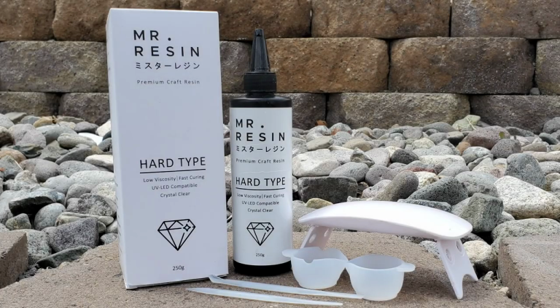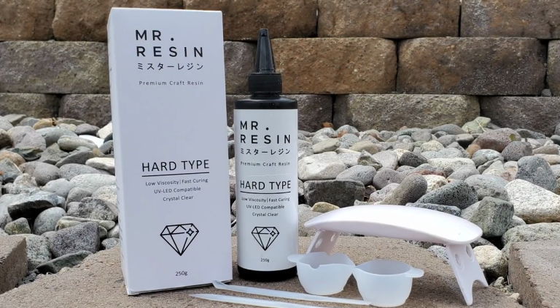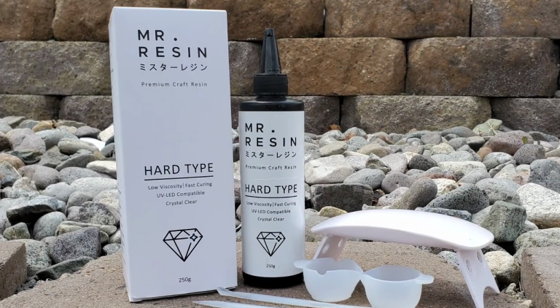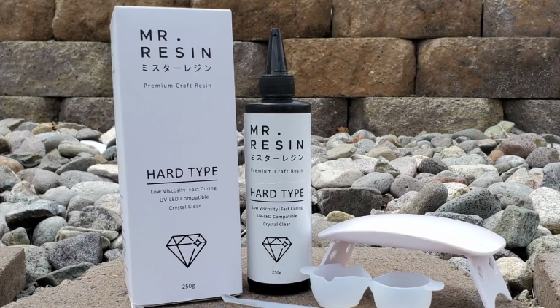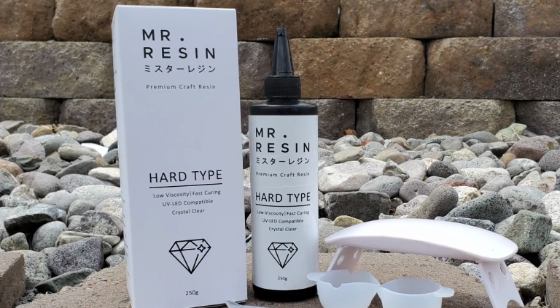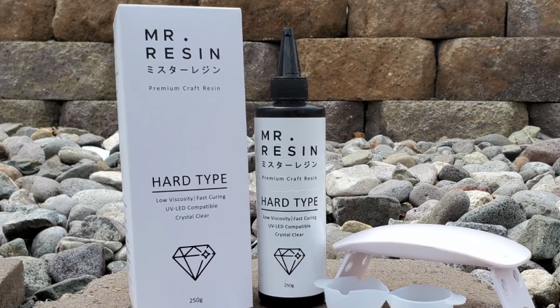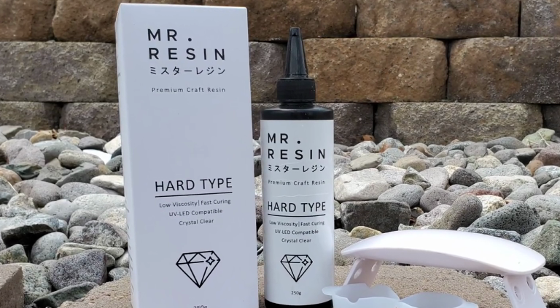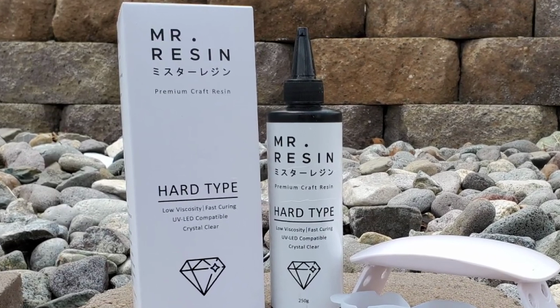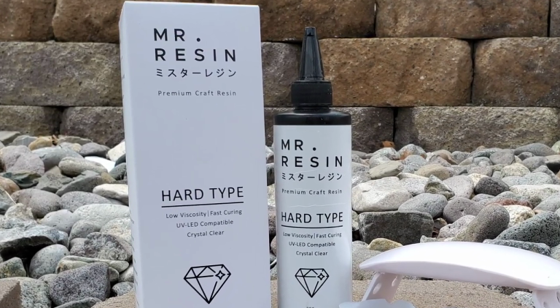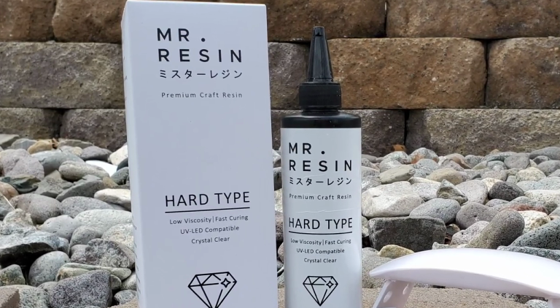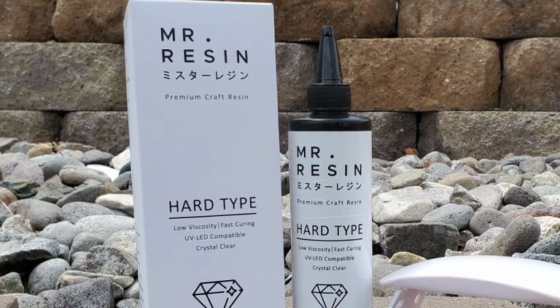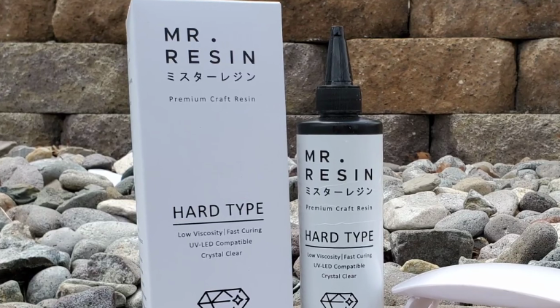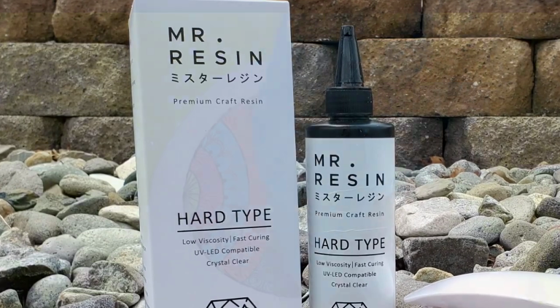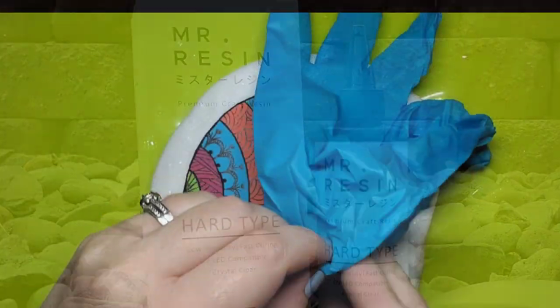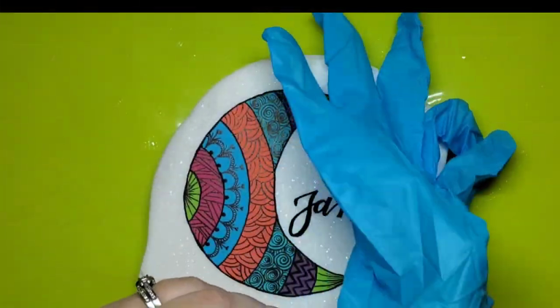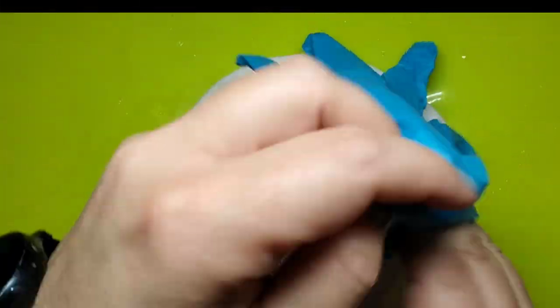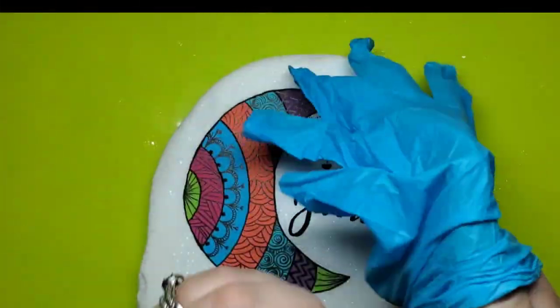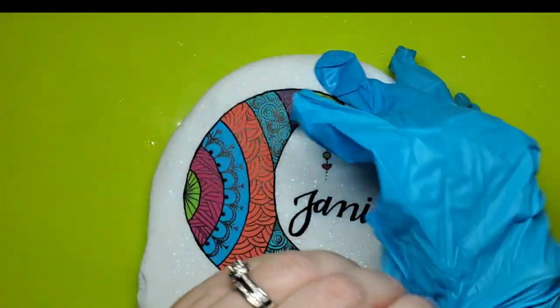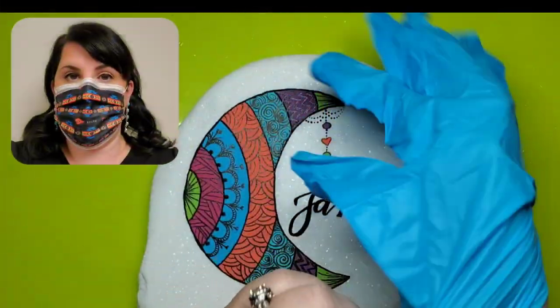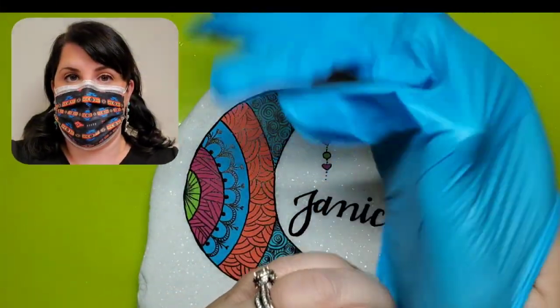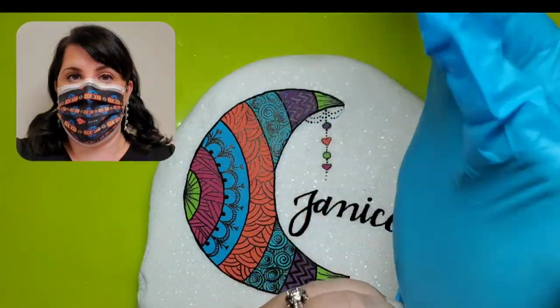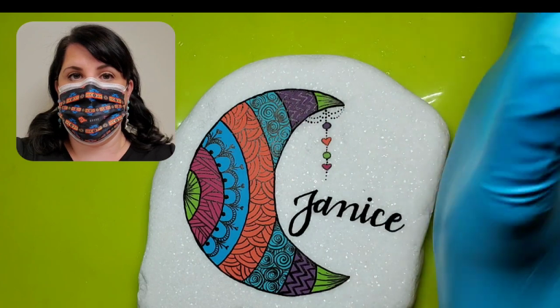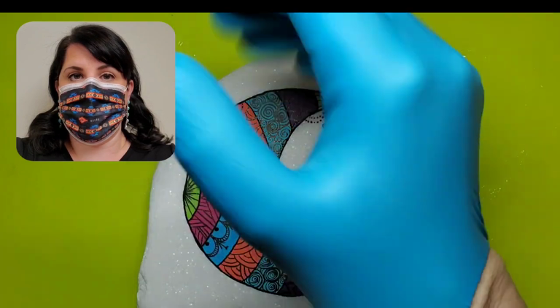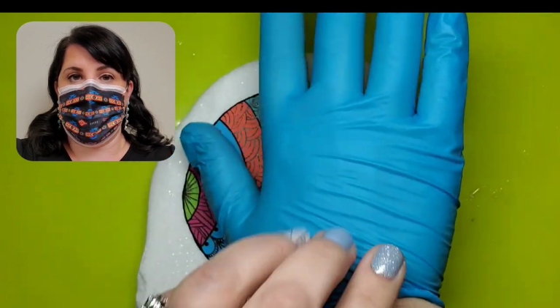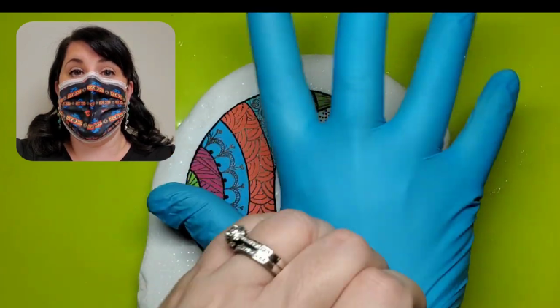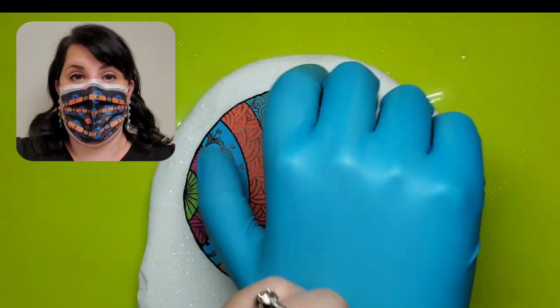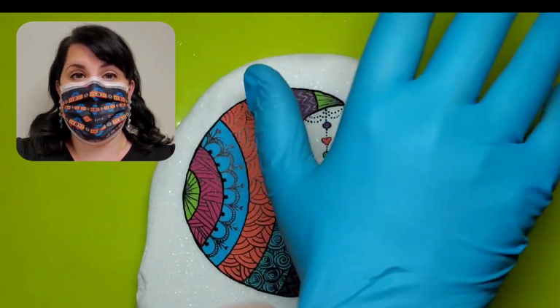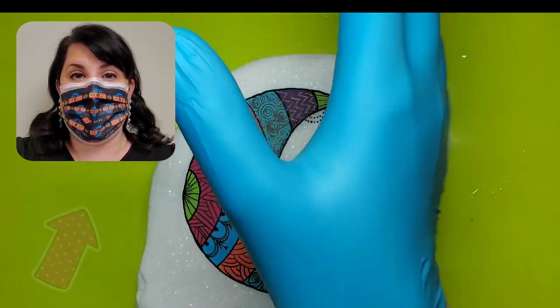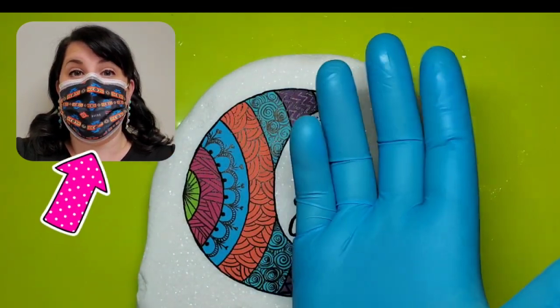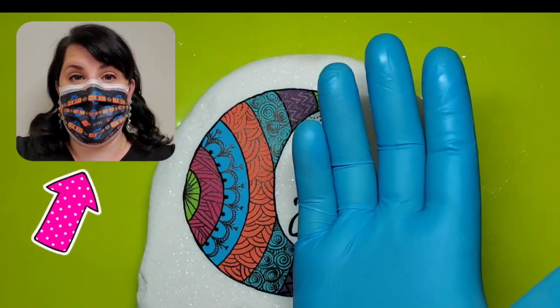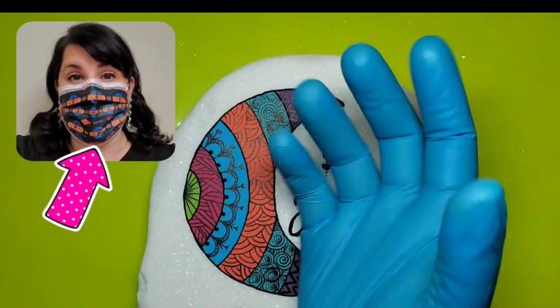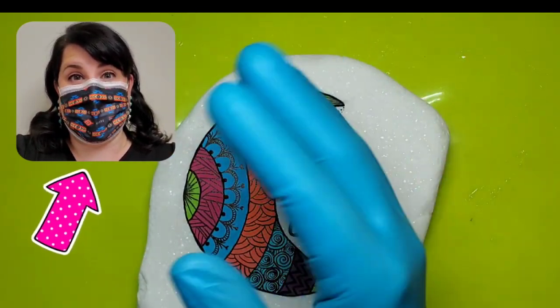Welcome back. Today I'm going to be telling you about a resin that cures in minutes, not days. Let's get started. Don't forget to follow the safety precautions on the box. We are all pros at masking up now — we know how to do this.